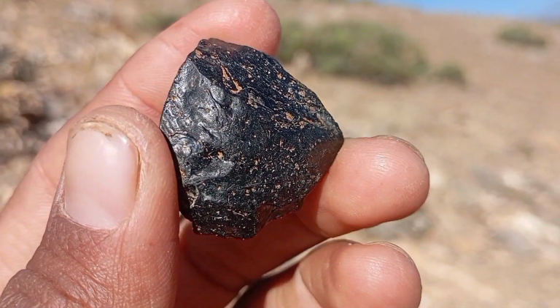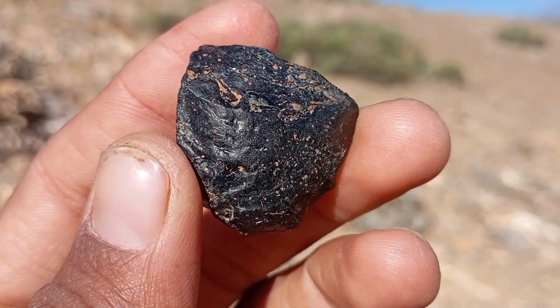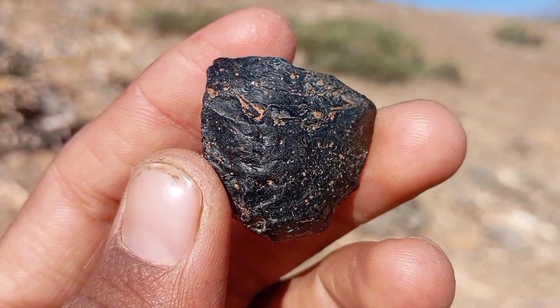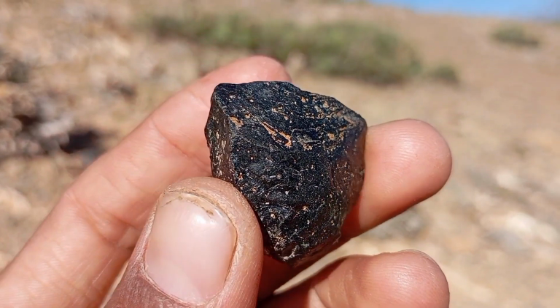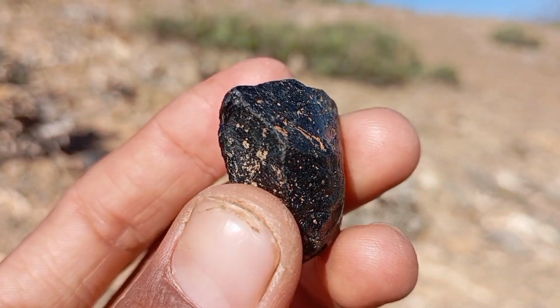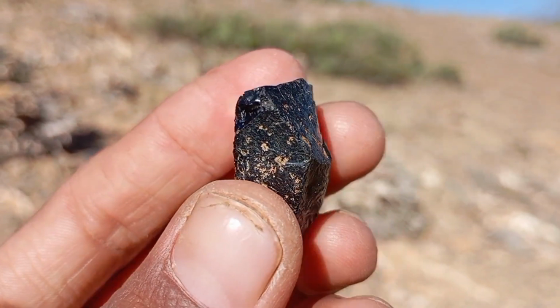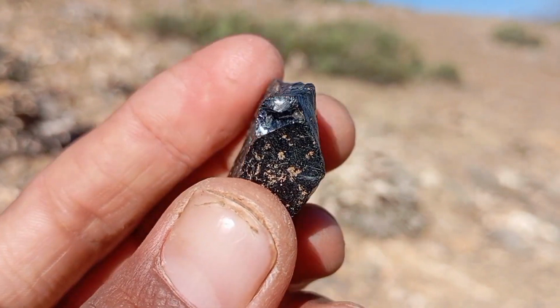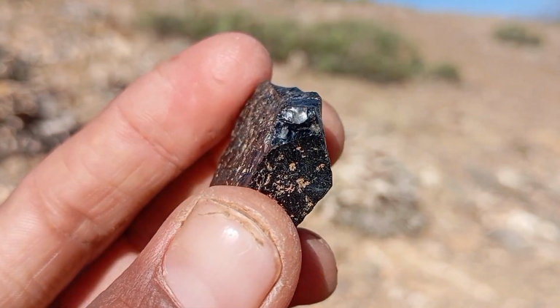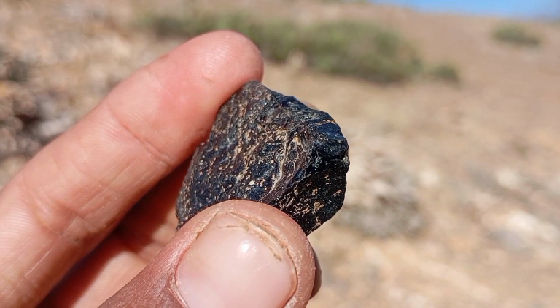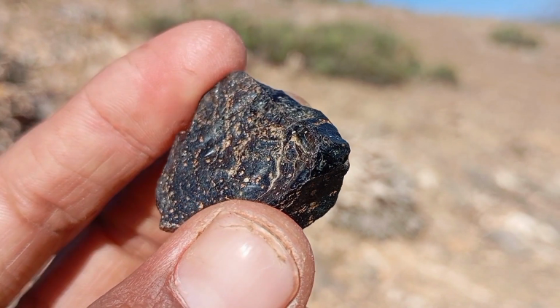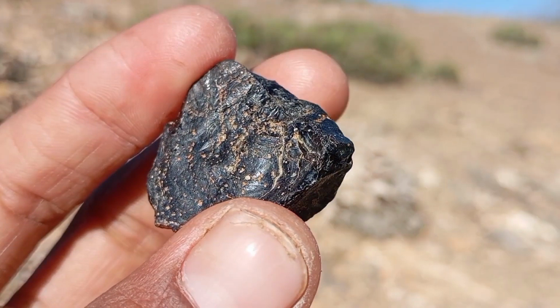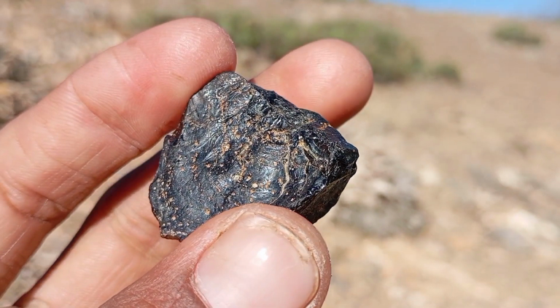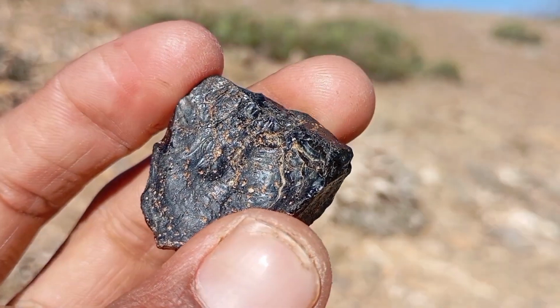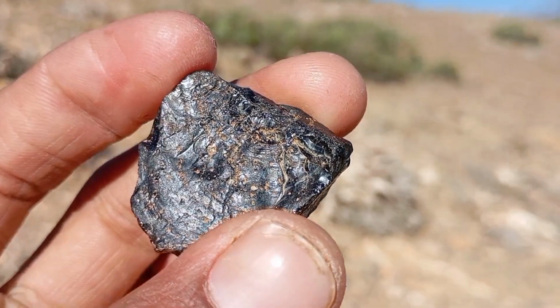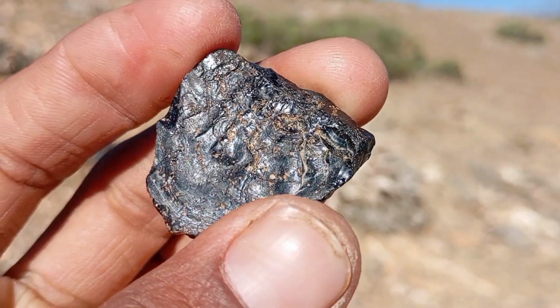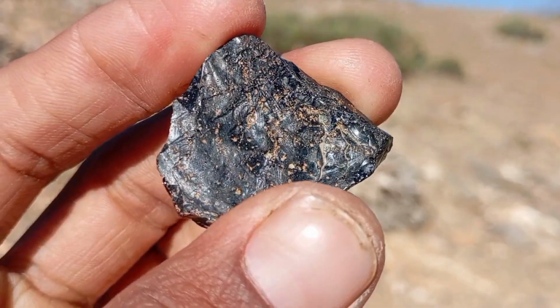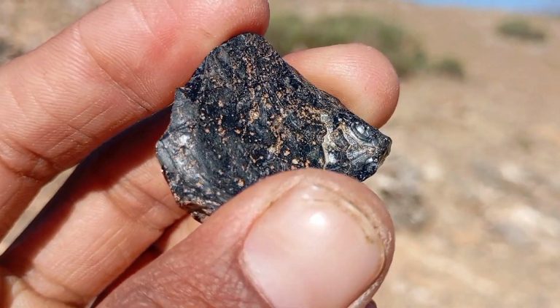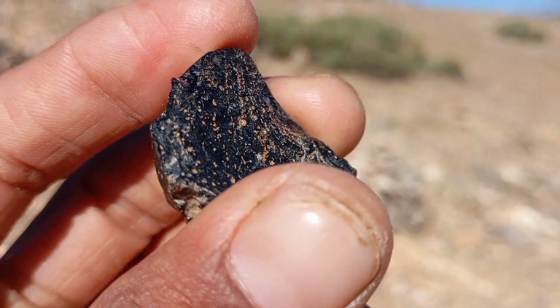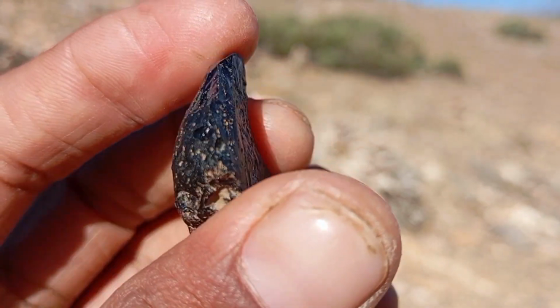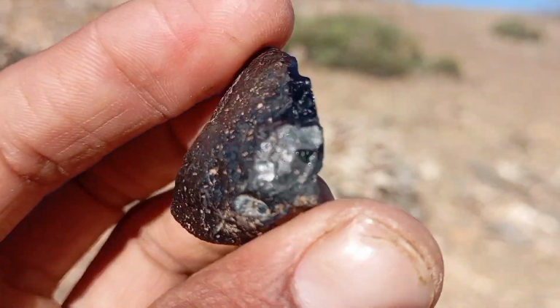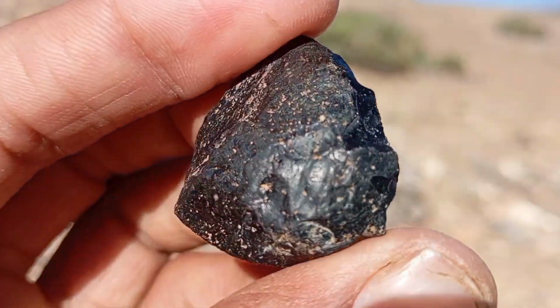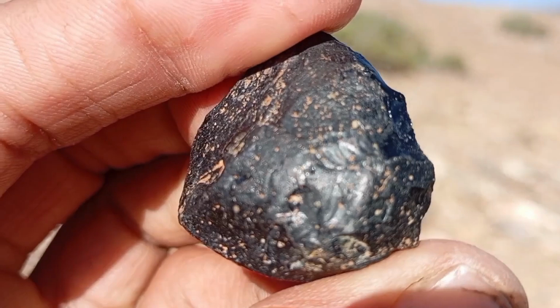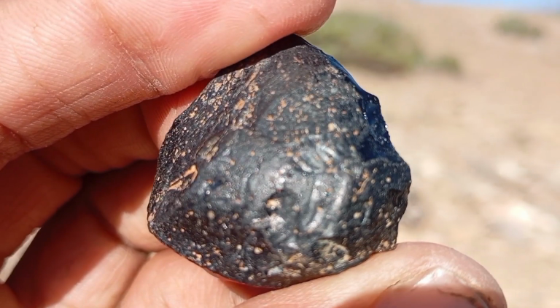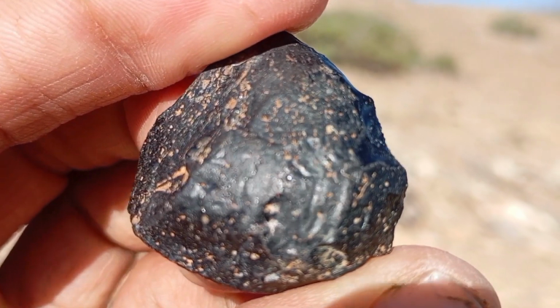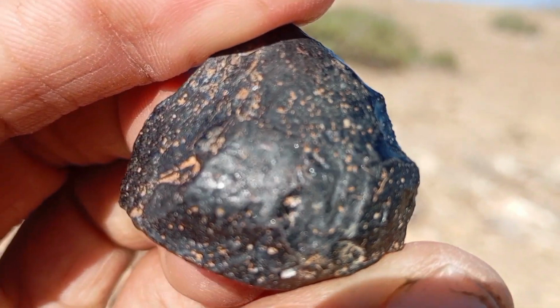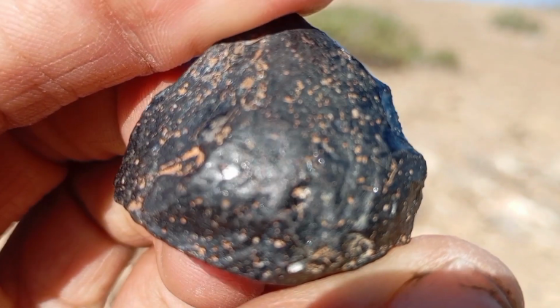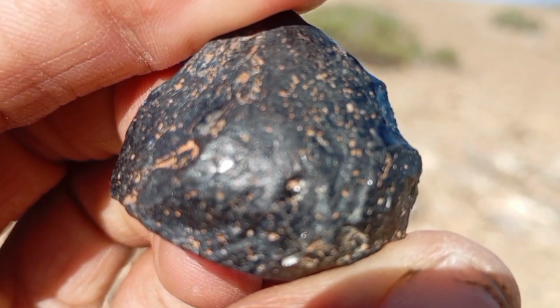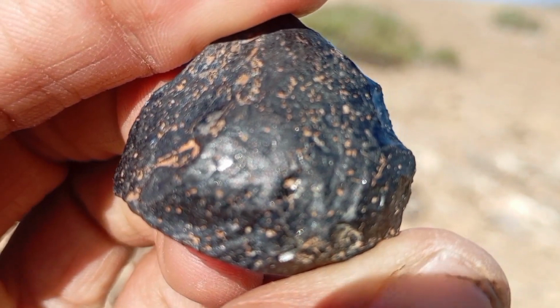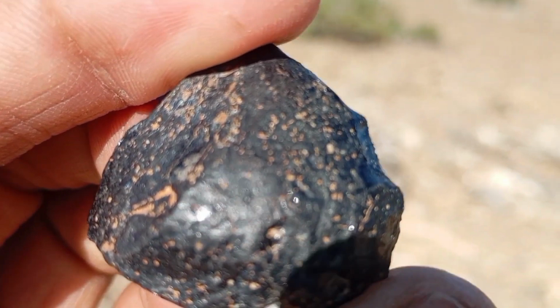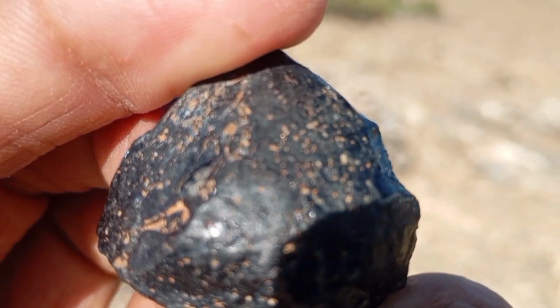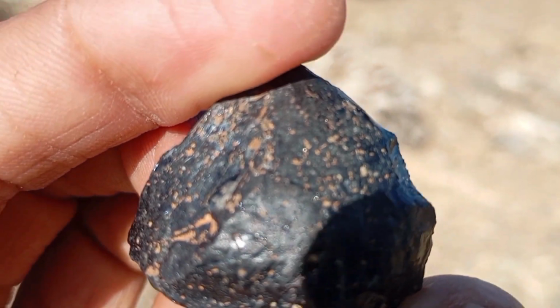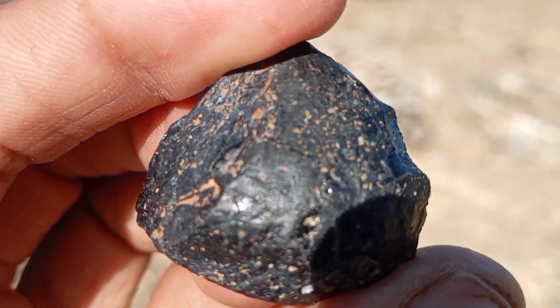Heat resistance test. Carbonado diamonds can withstand high heat. Heat the stone for 30 to 40 seconds, then drop it into cold water. Real diamonds remain intact, while fake stones may crack or shatter. Perform this test only if the stone is not mounted.